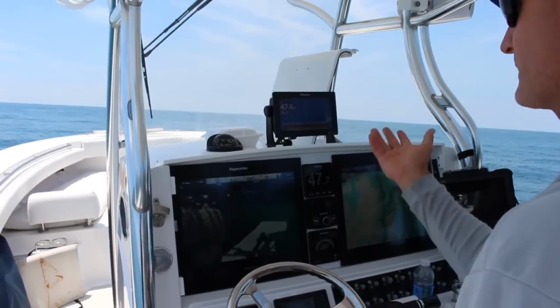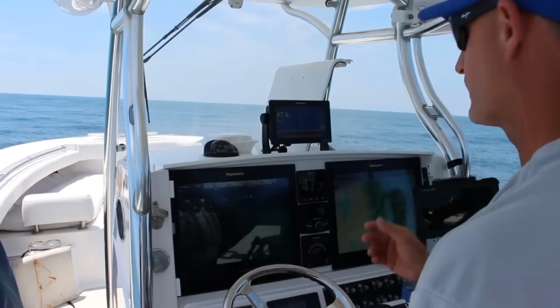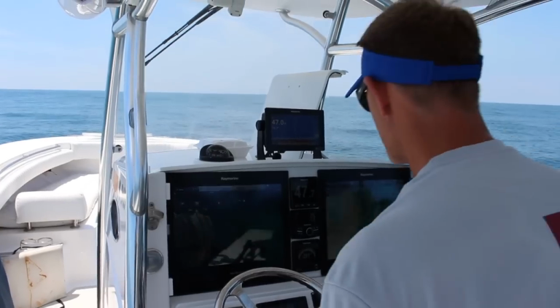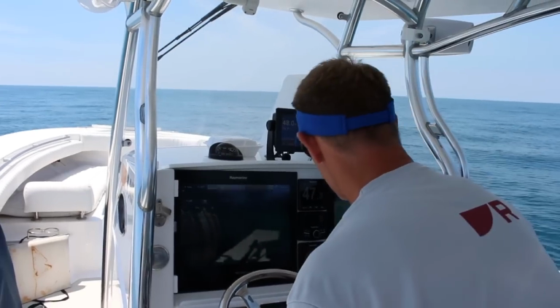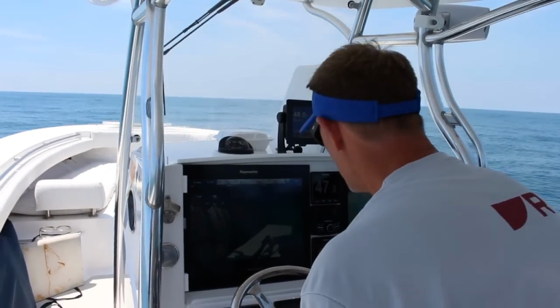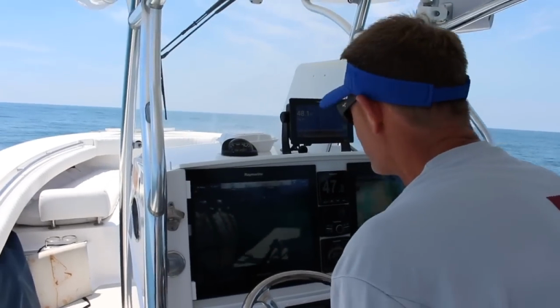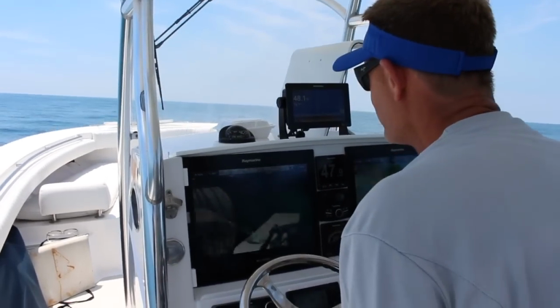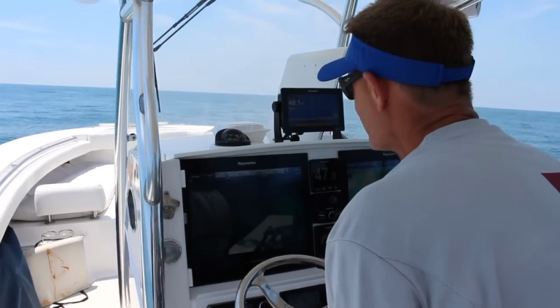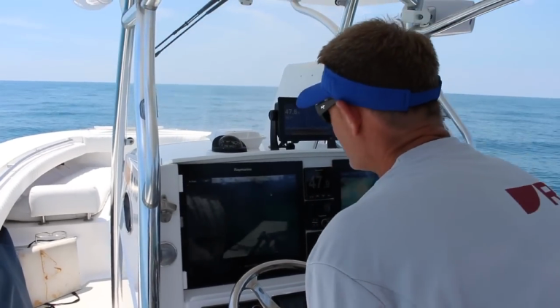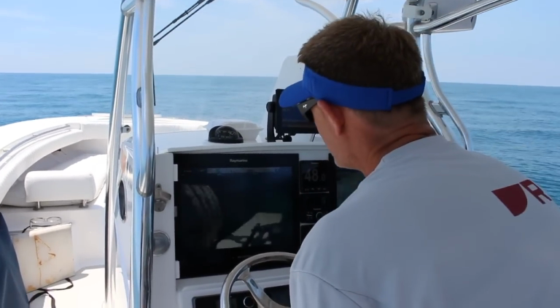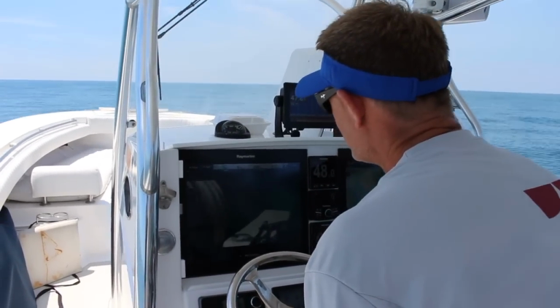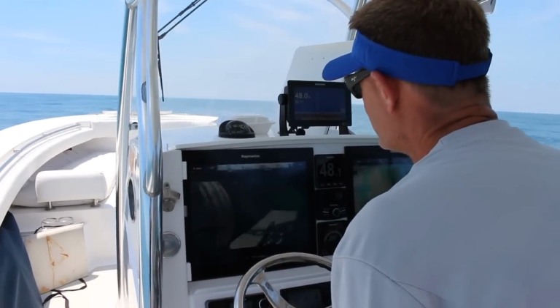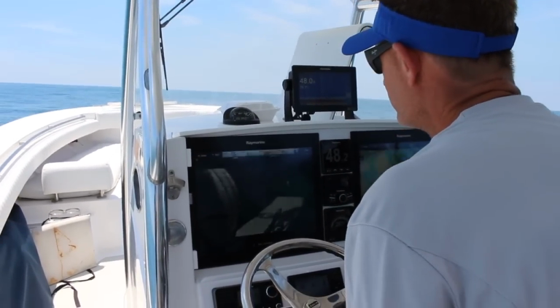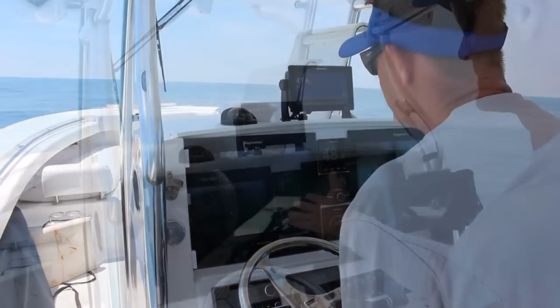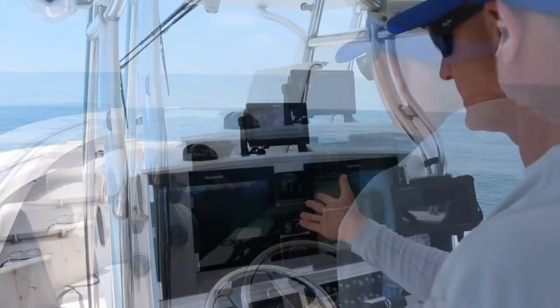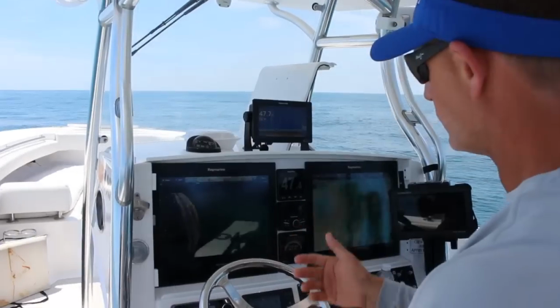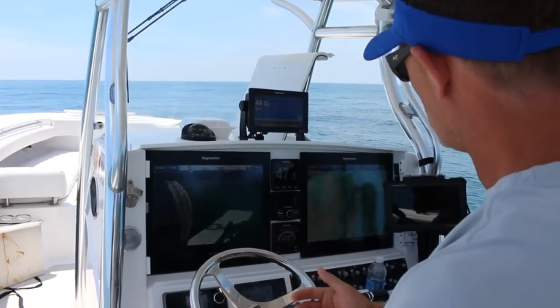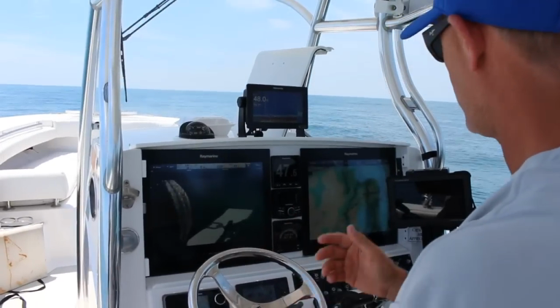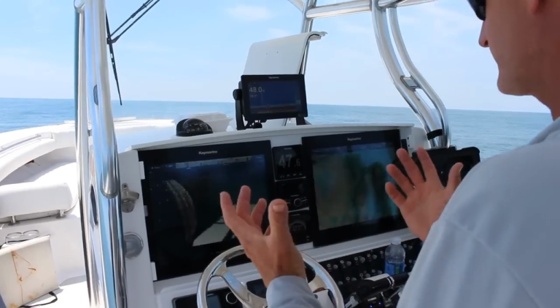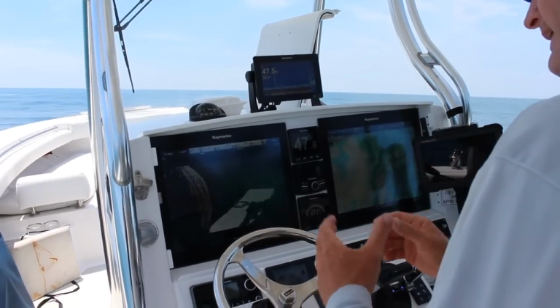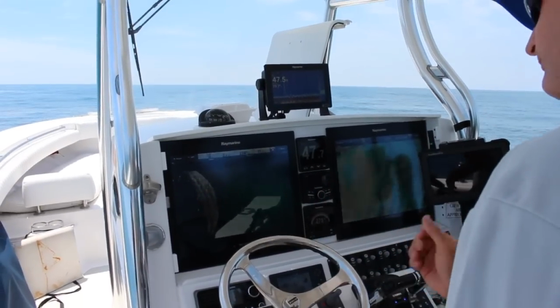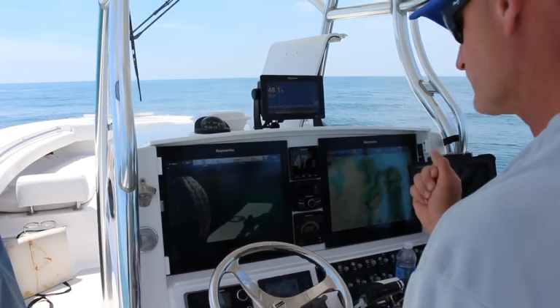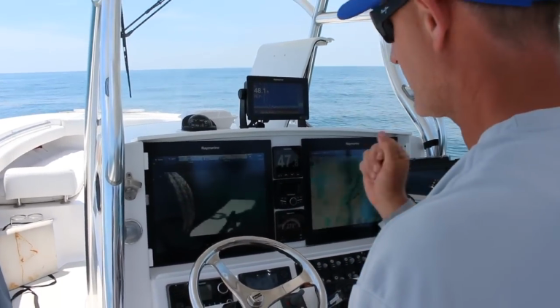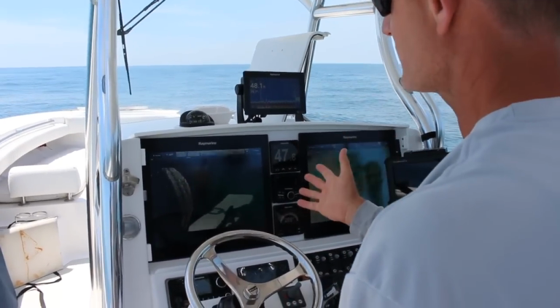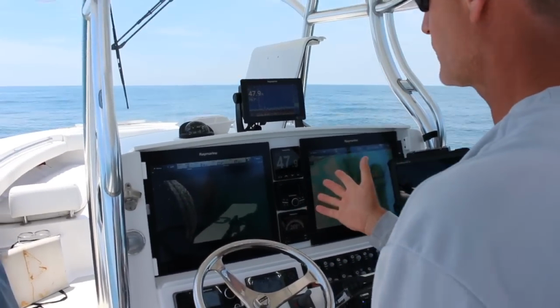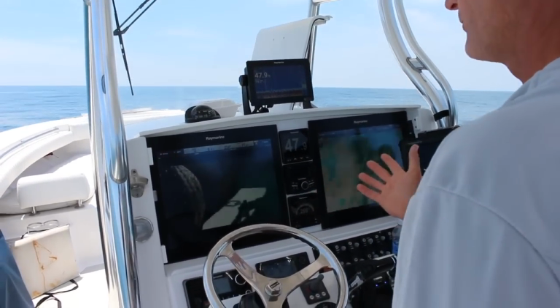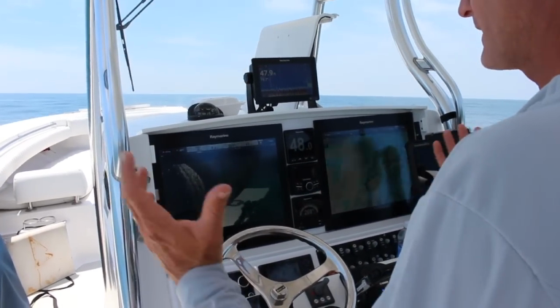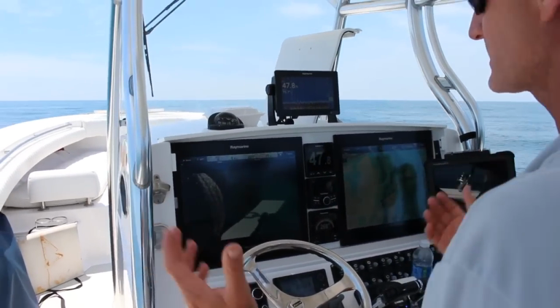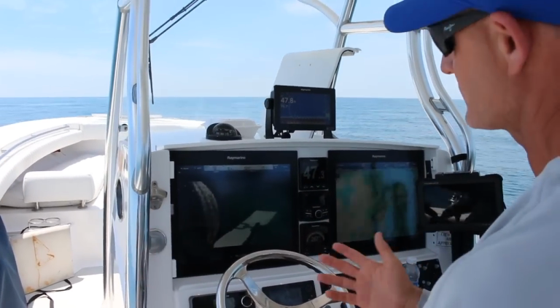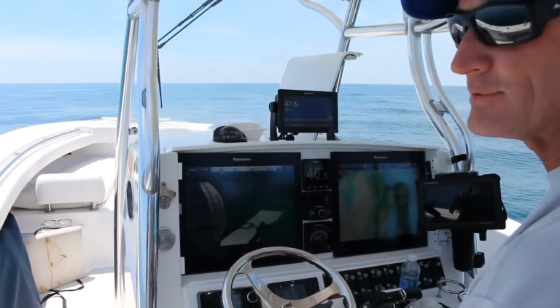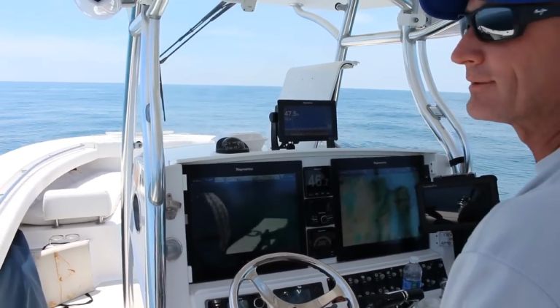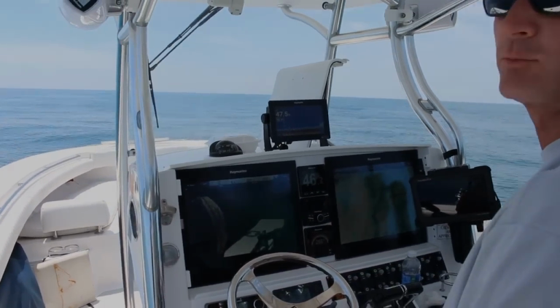Same thing — we wouldn't have to send somebody up front. This tool, of everything that I have, we use every single trip, four, five, six times. It is absolutely invaluable.